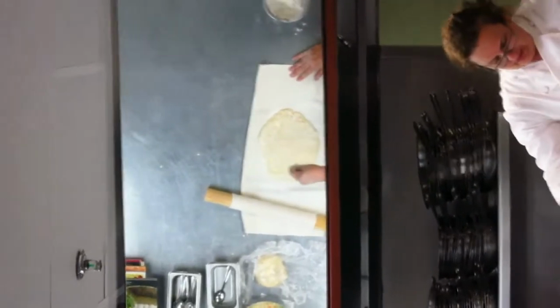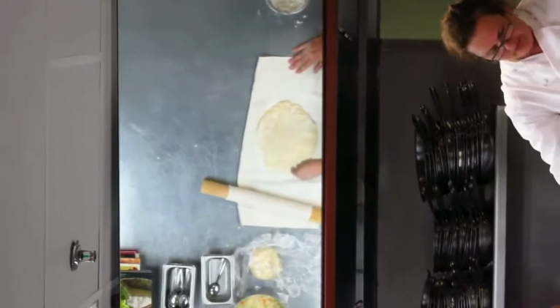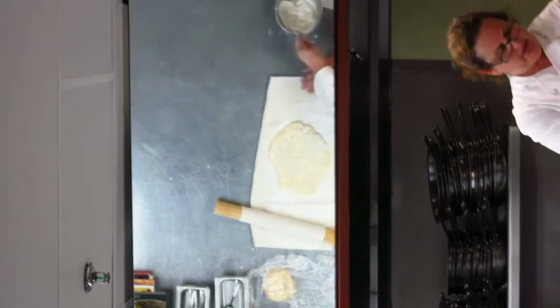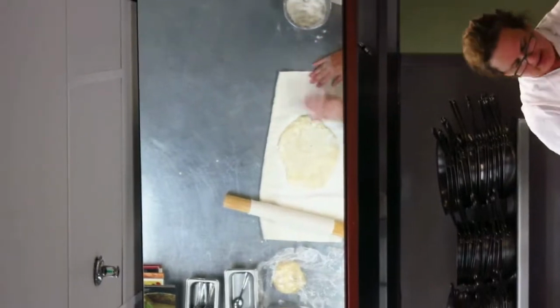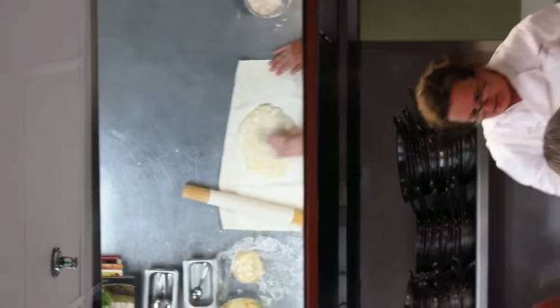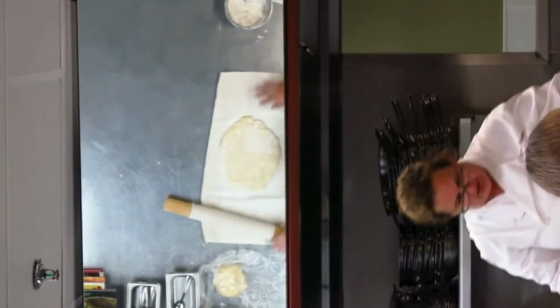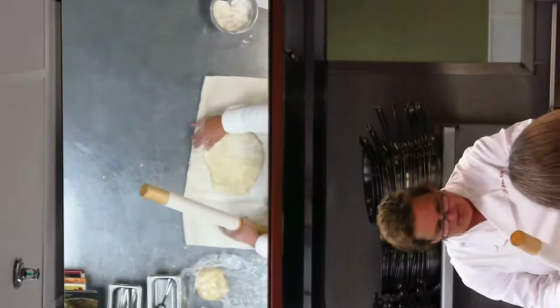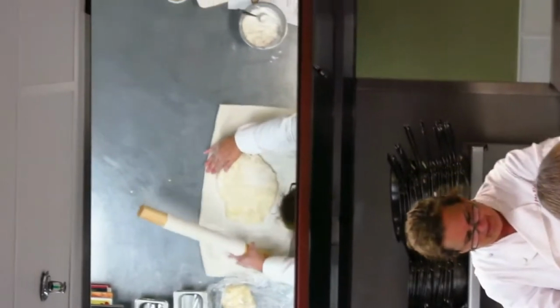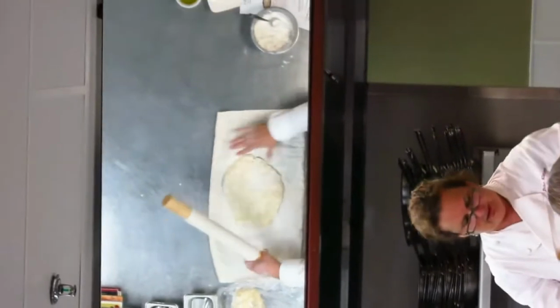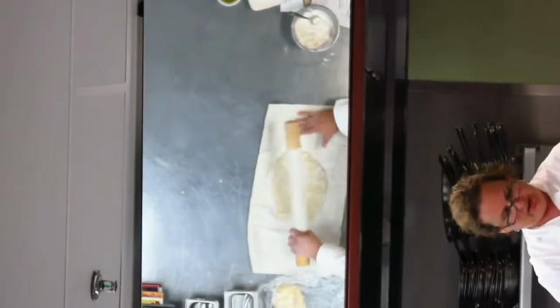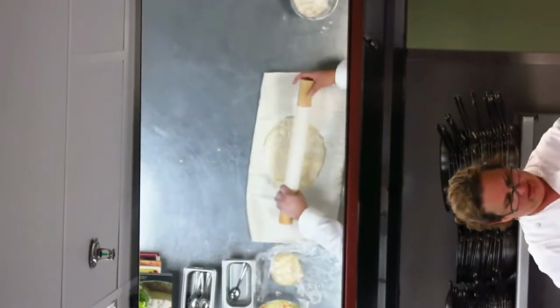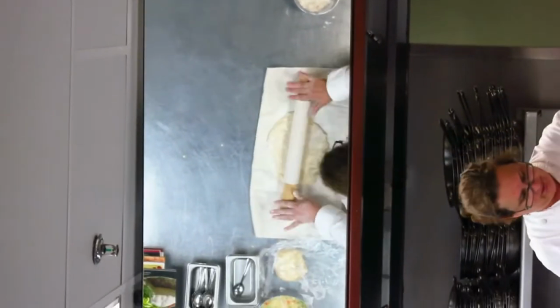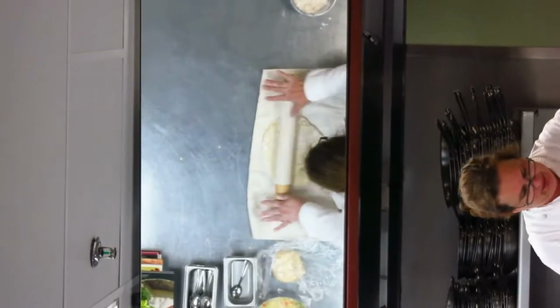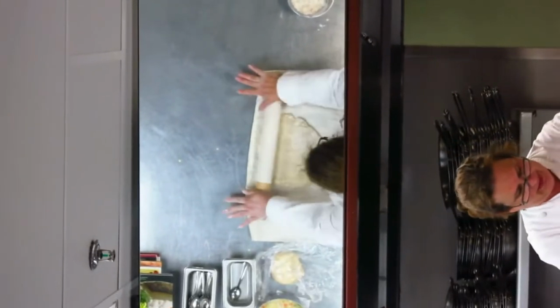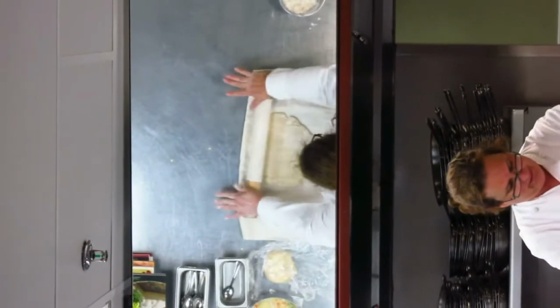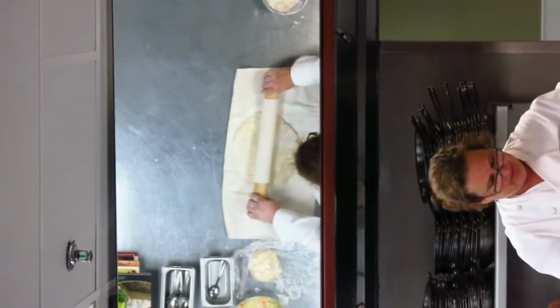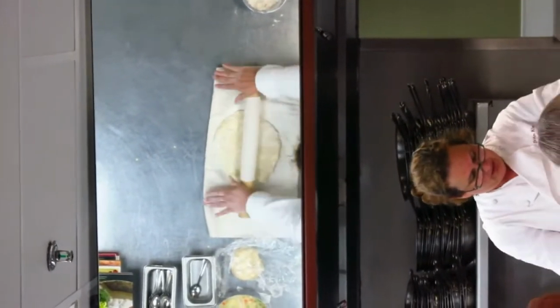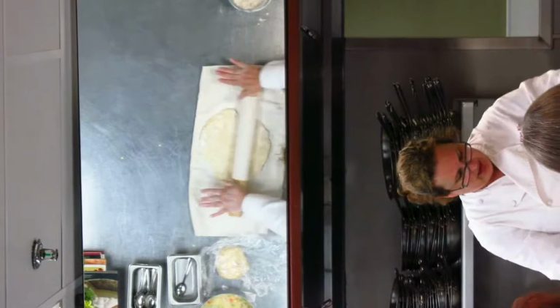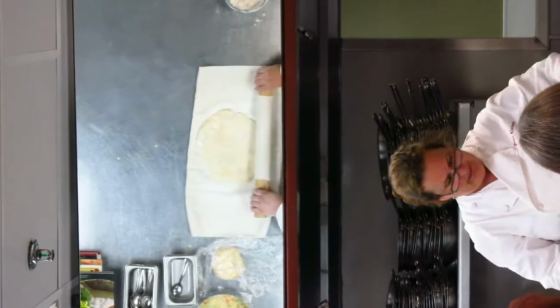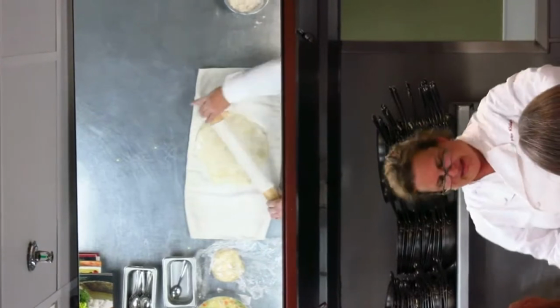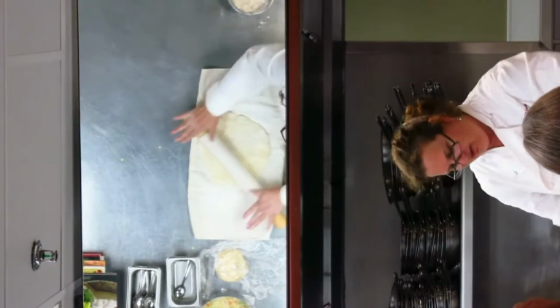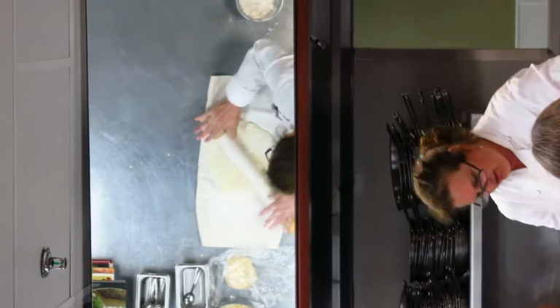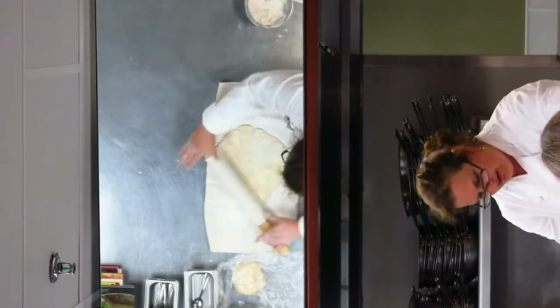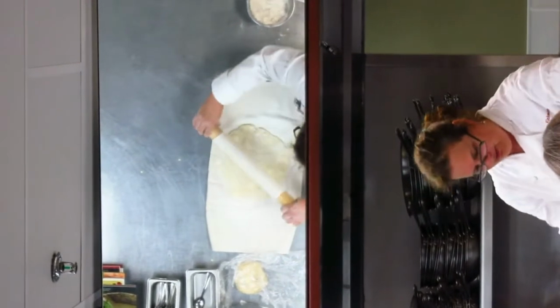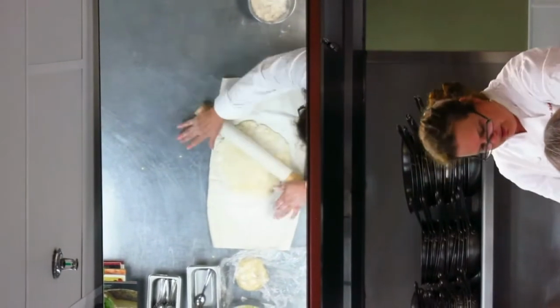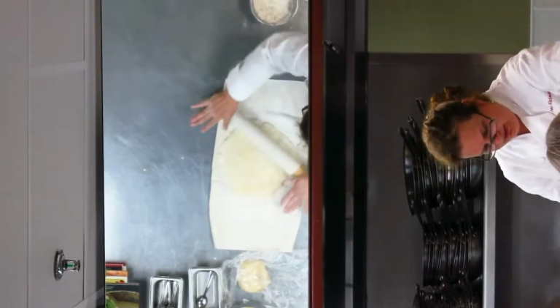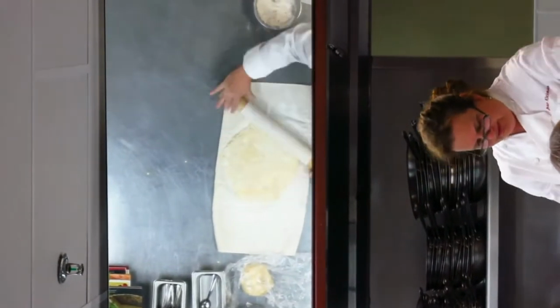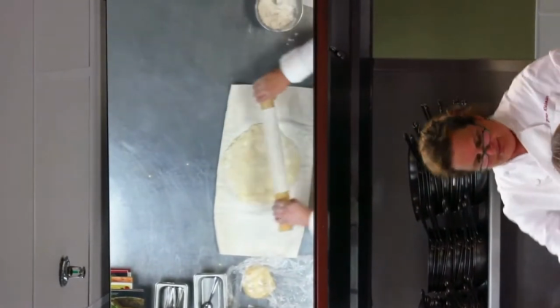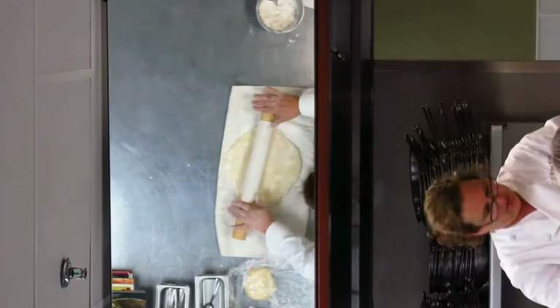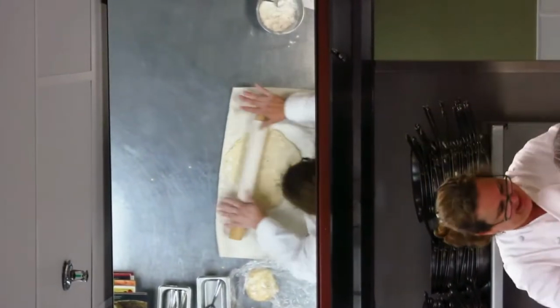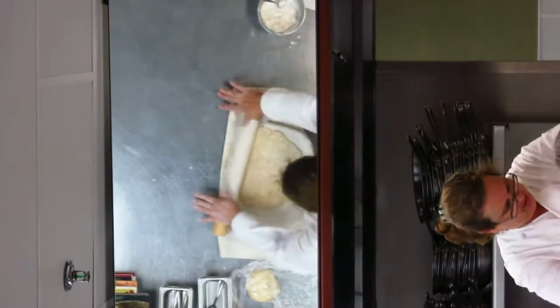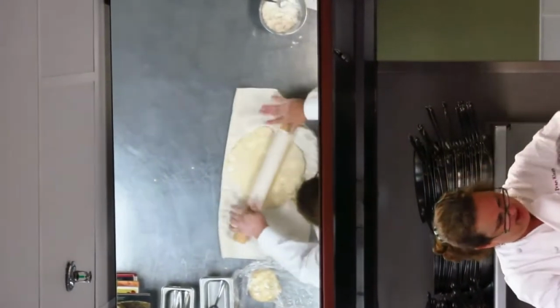You can see all the layers in this dough. It looks like a piece of that Florentine paper. So up, down, out. It looks like a fish now.